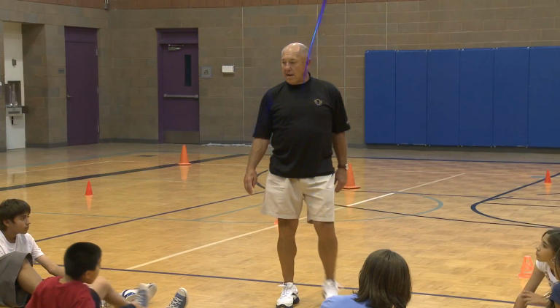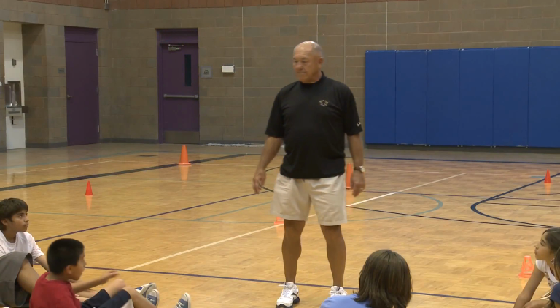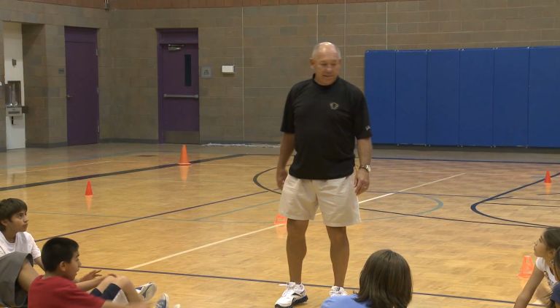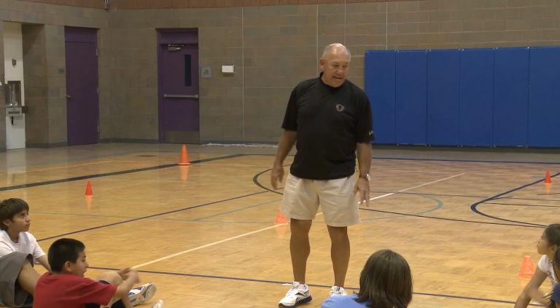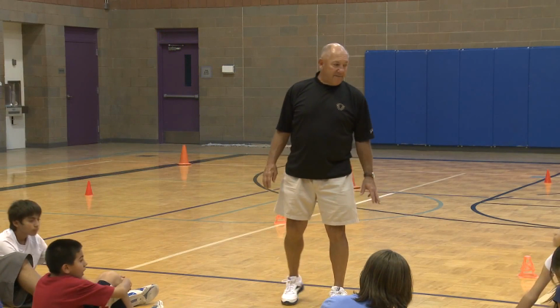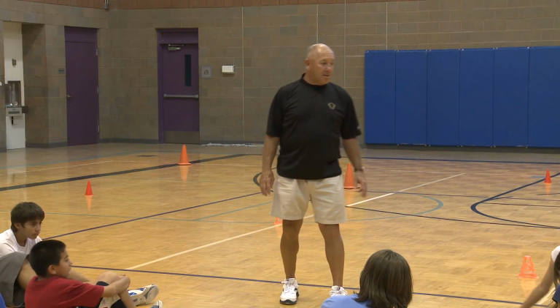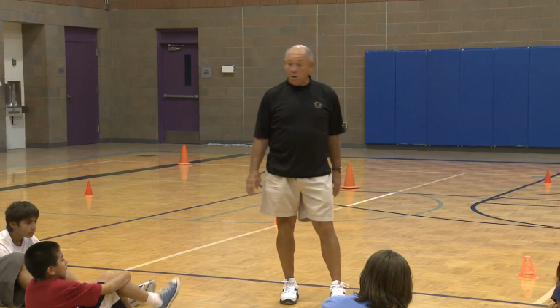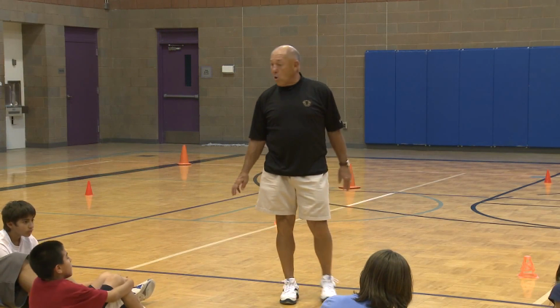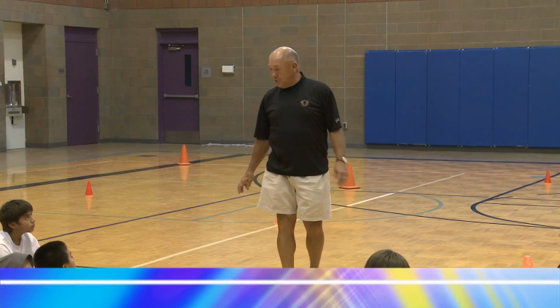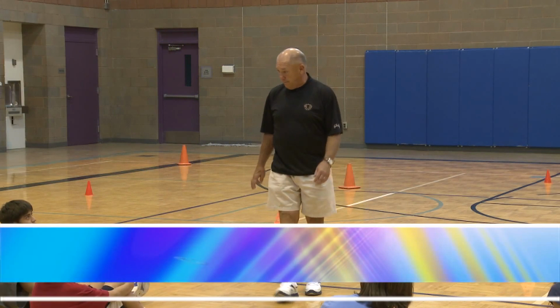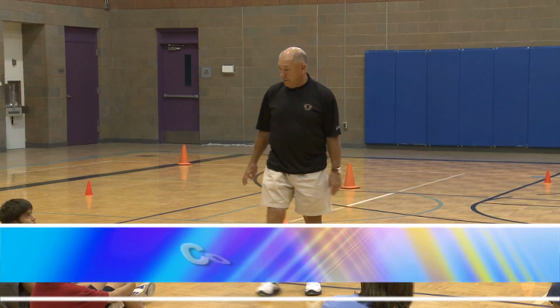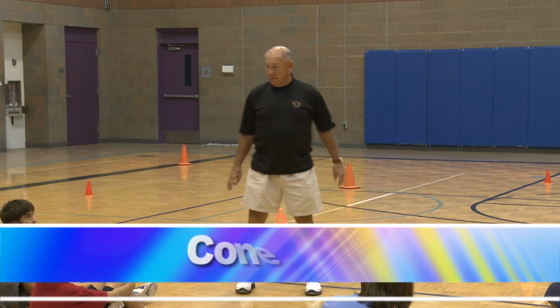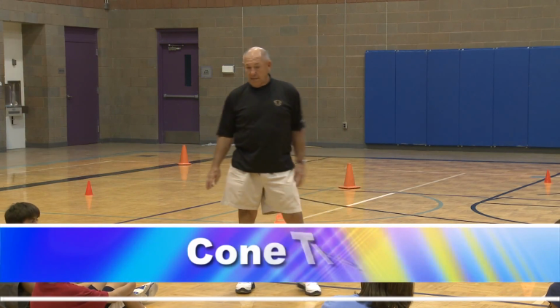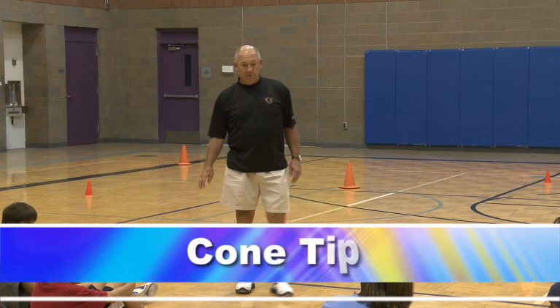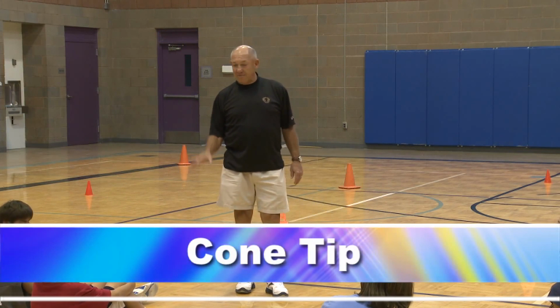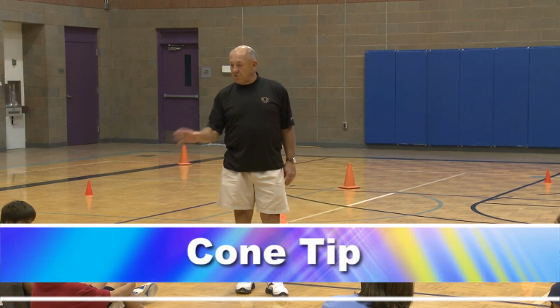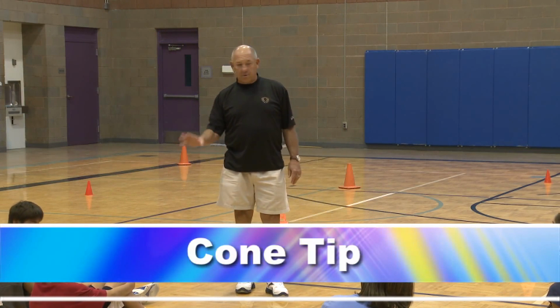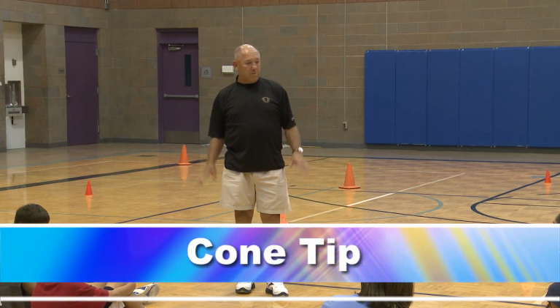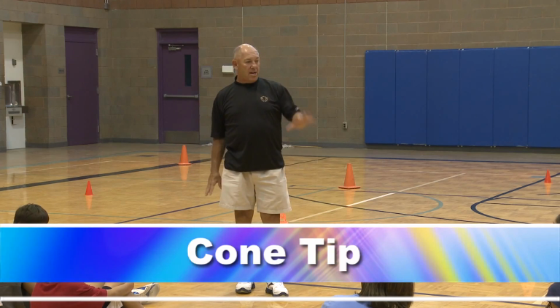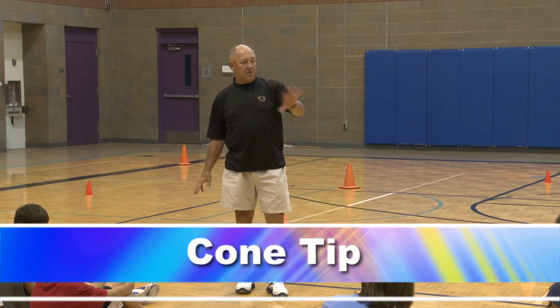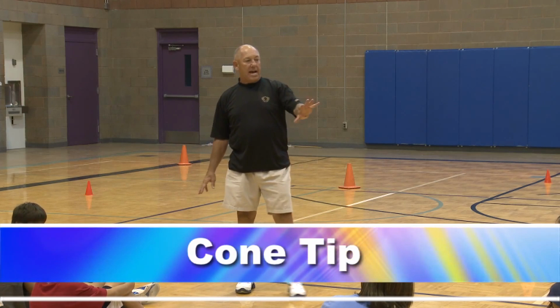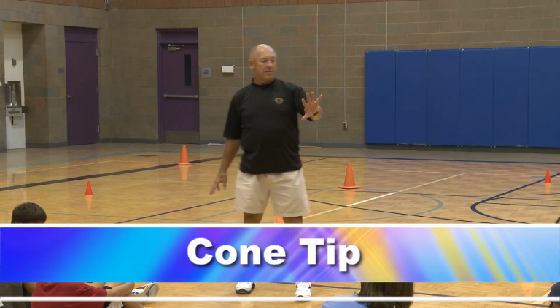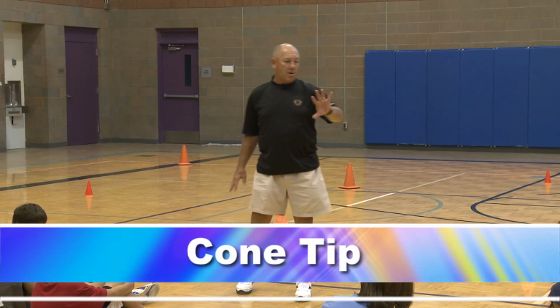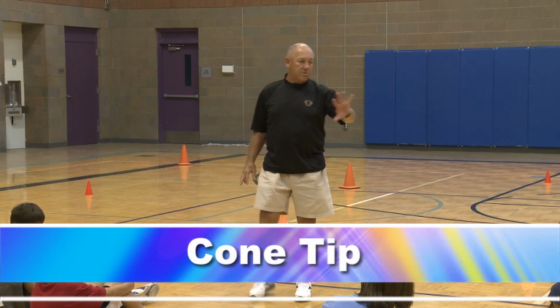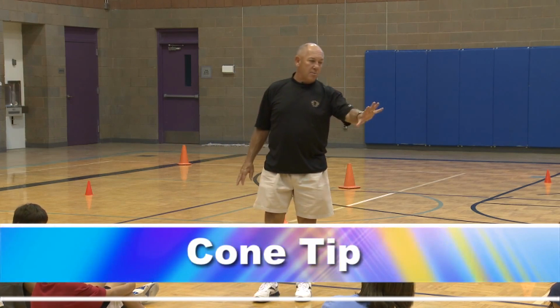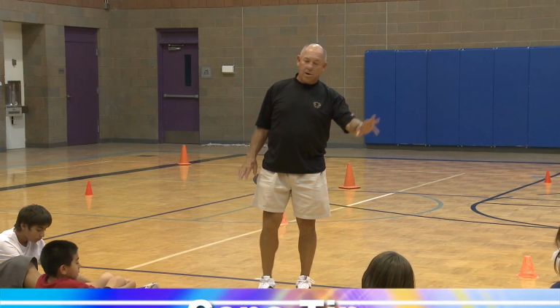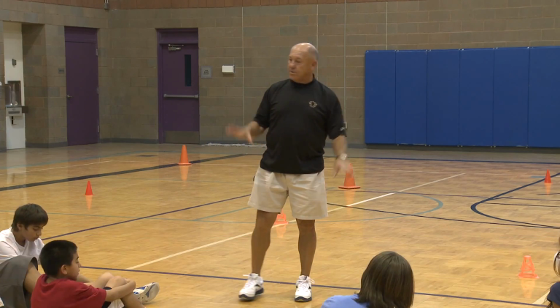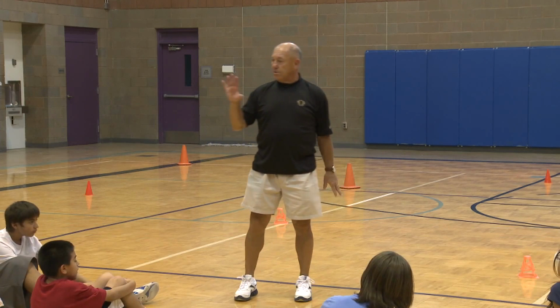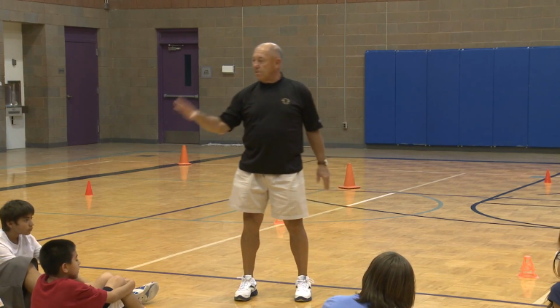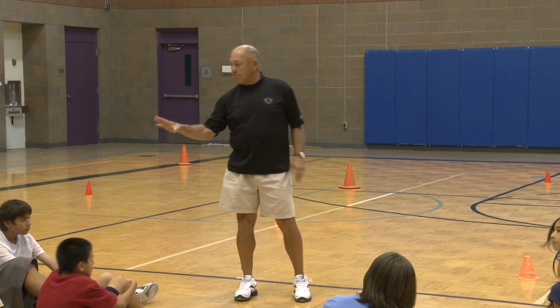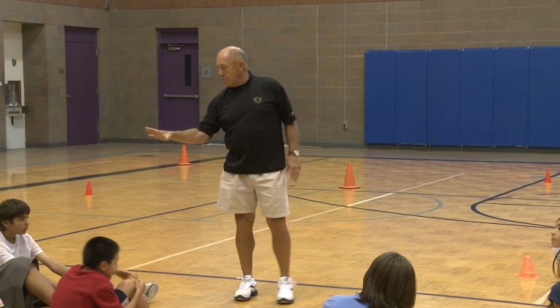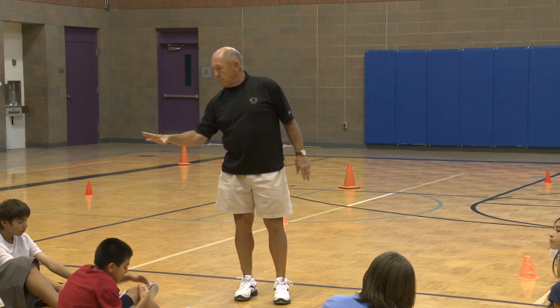Alright, this activity is called cone tip. I'm going to have two different groups. I'll have you guys — I'm going to call you number ones, and you'll be the number twos.